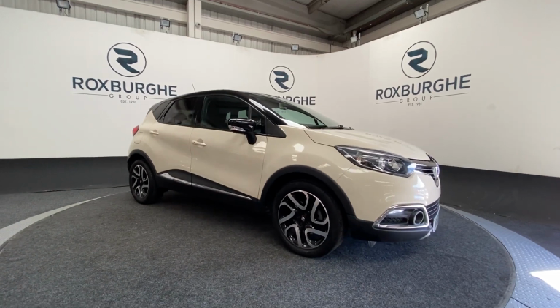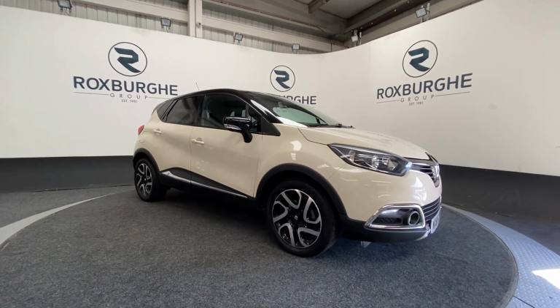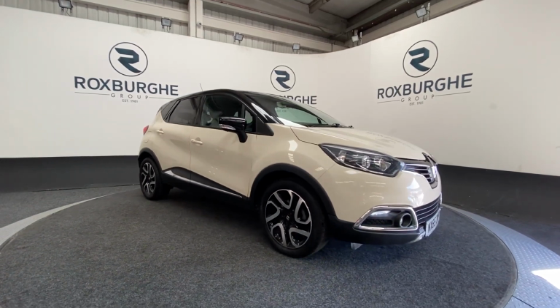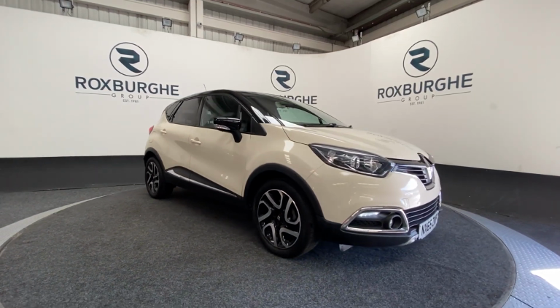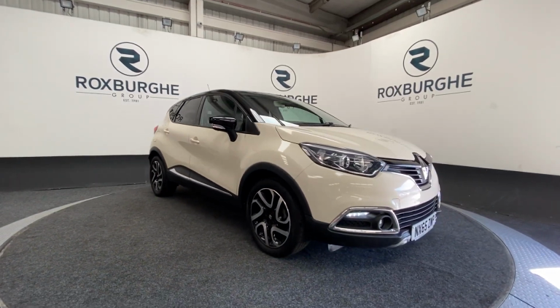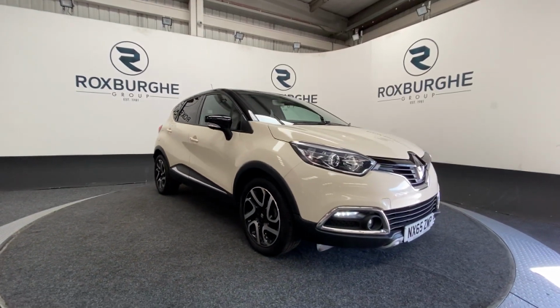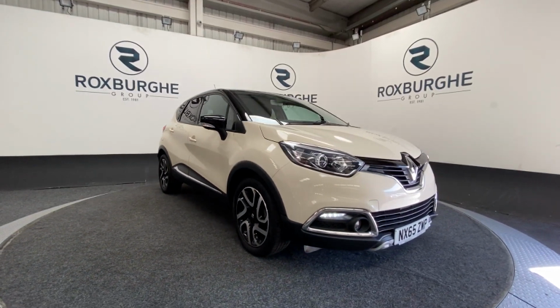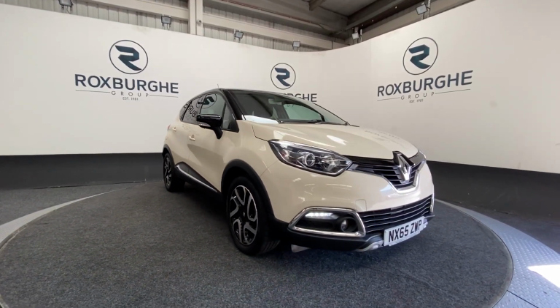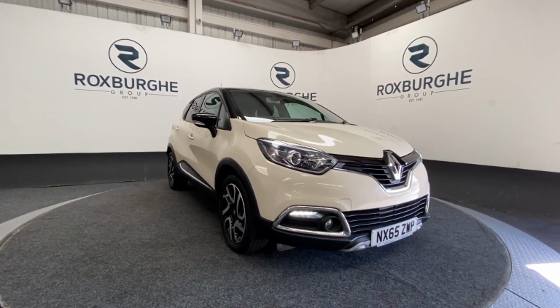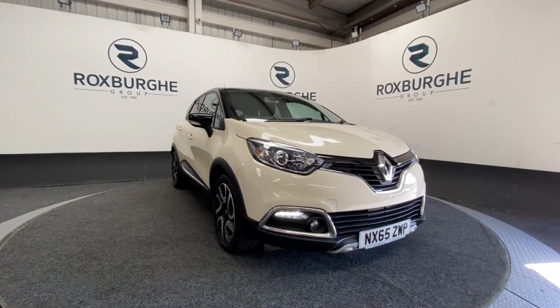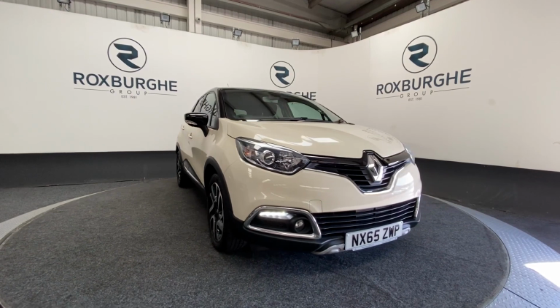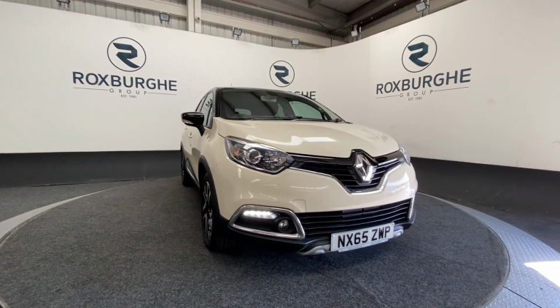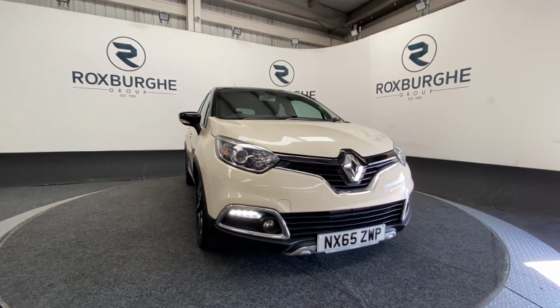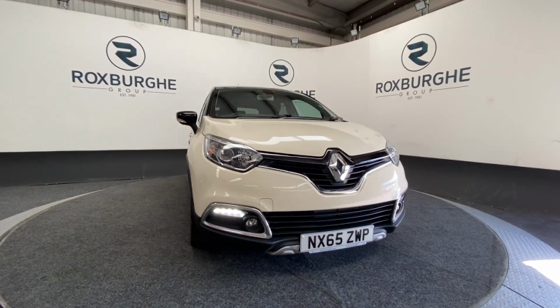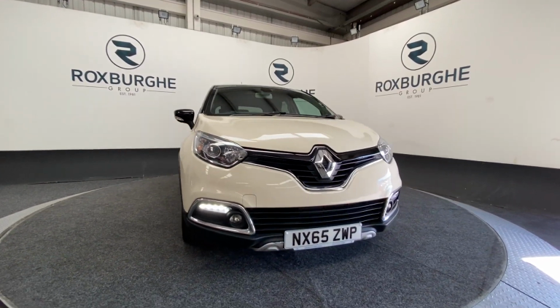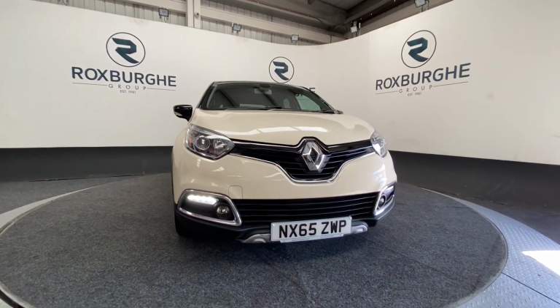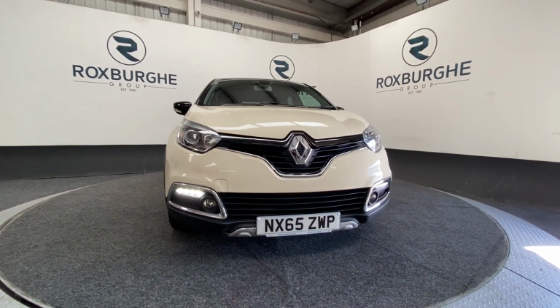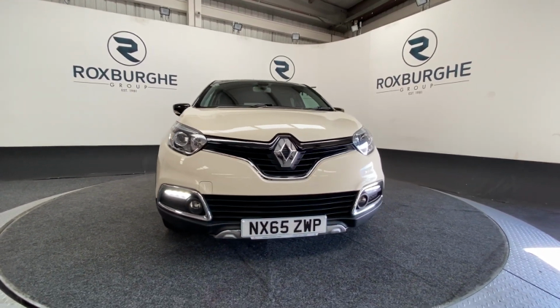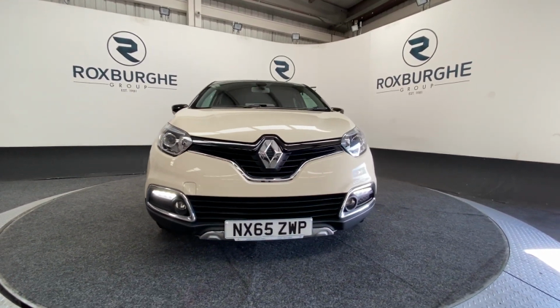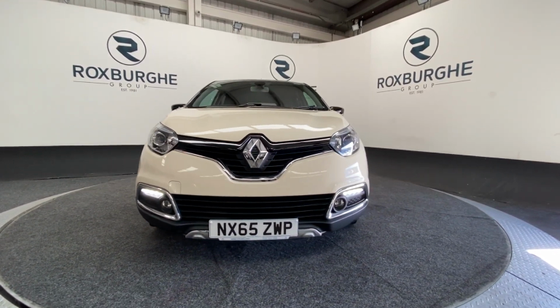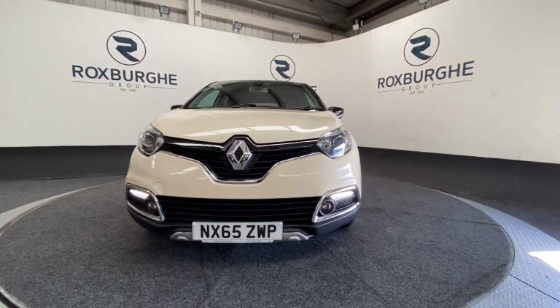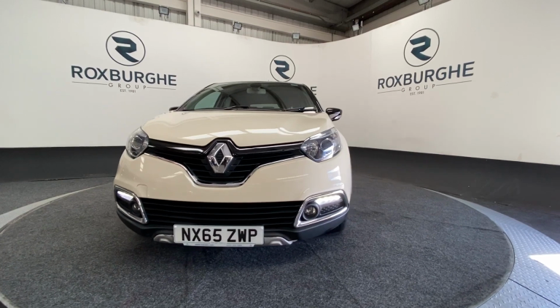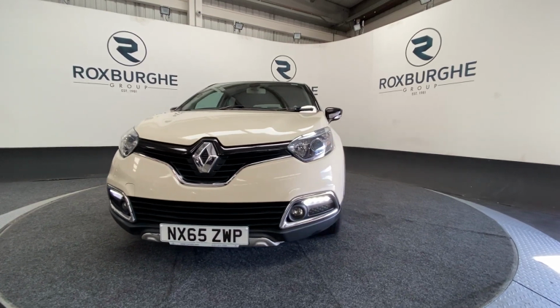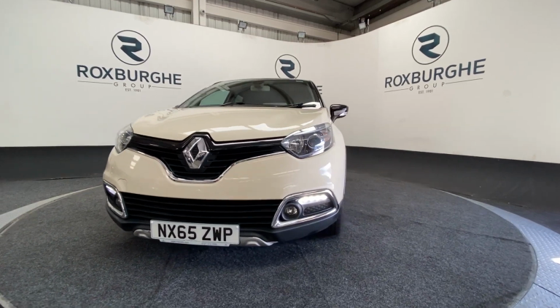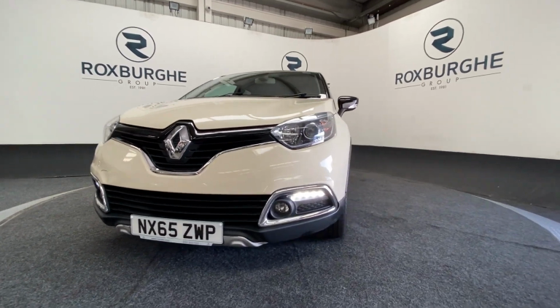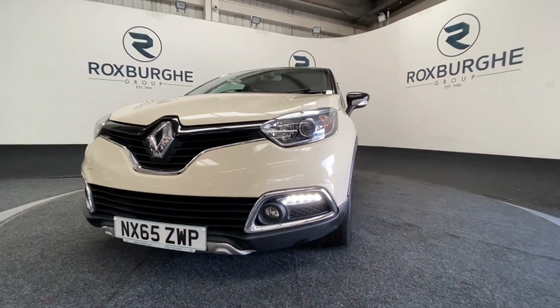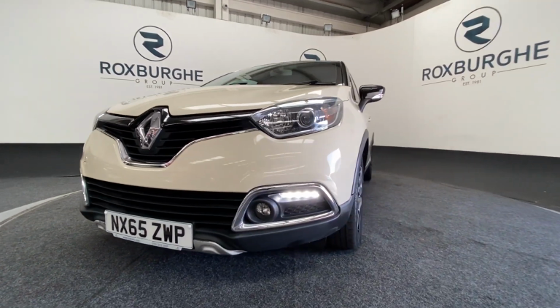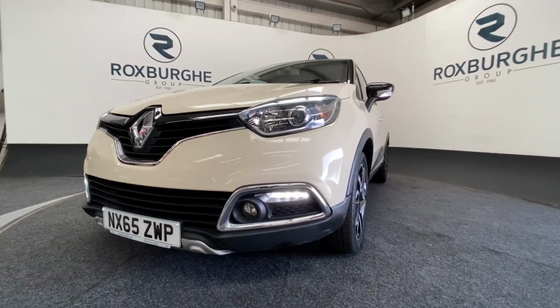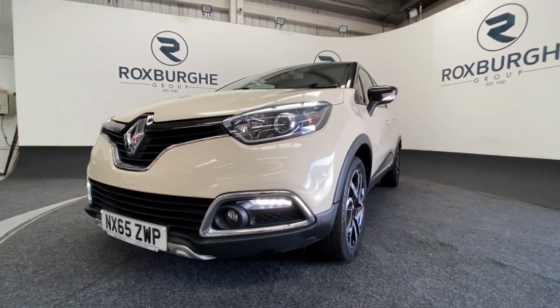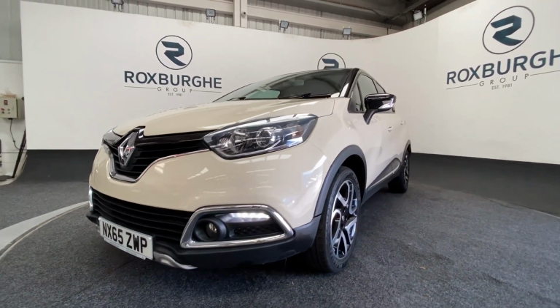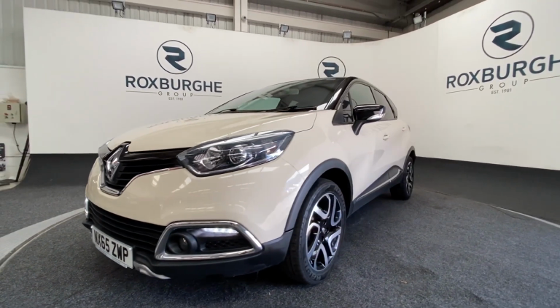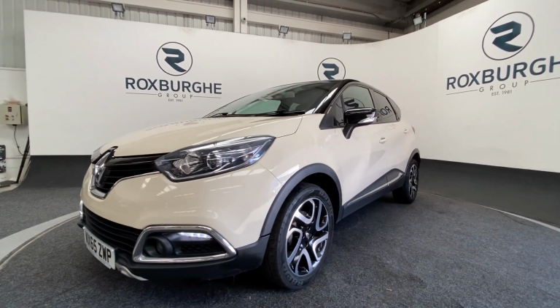Here we have our 2015 plate Renault Captur with a 1.5 litre 90 brake horsepower diesel engine, capable of 76 miles per gallon. As you come around to the front you can see those LED daytime running lights just at the base there.